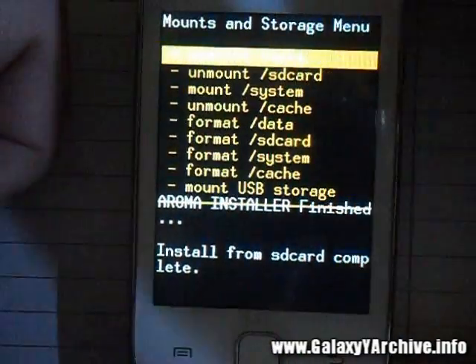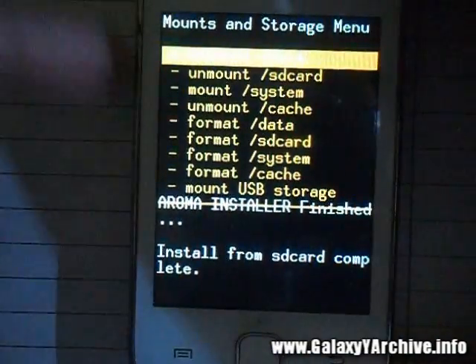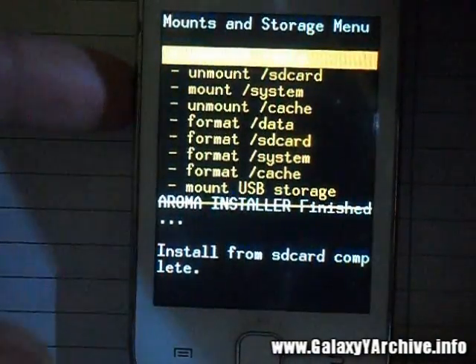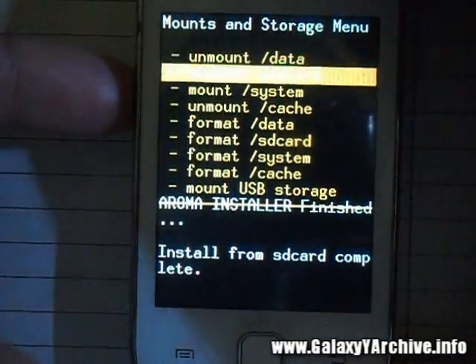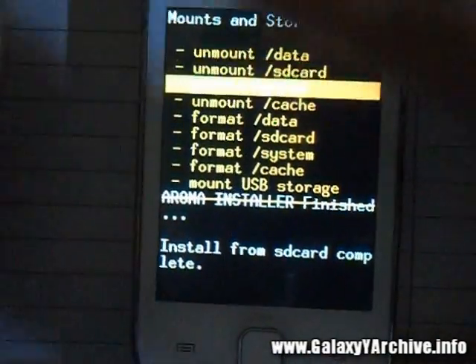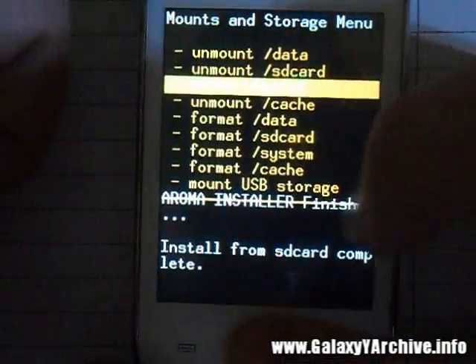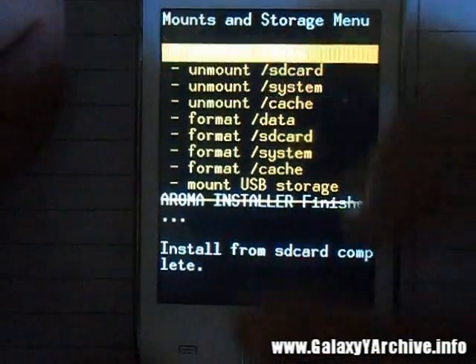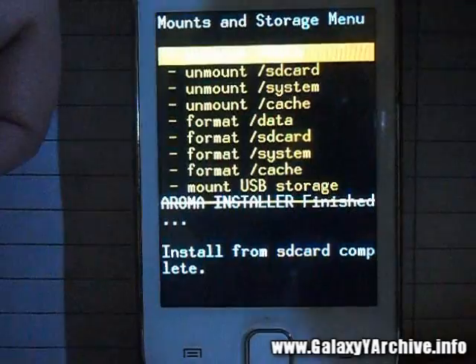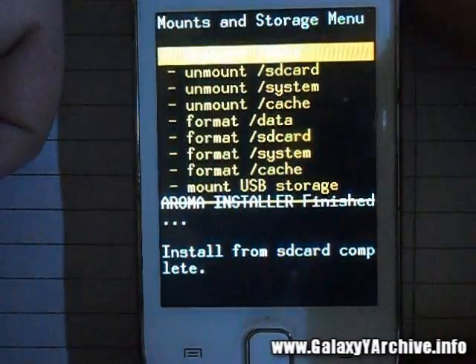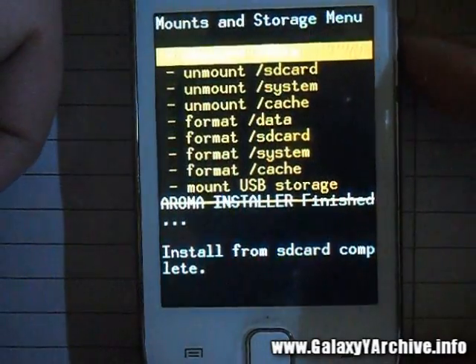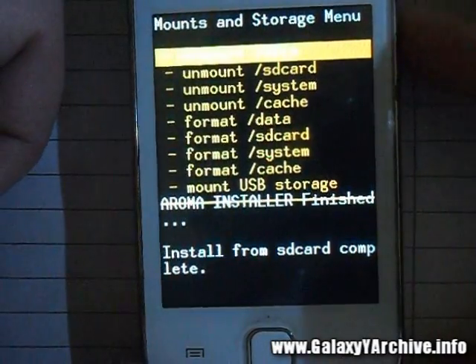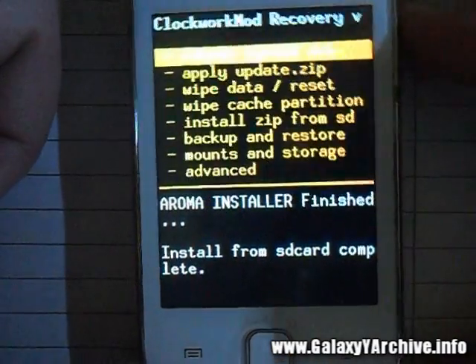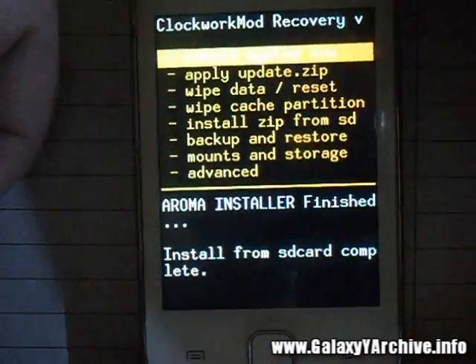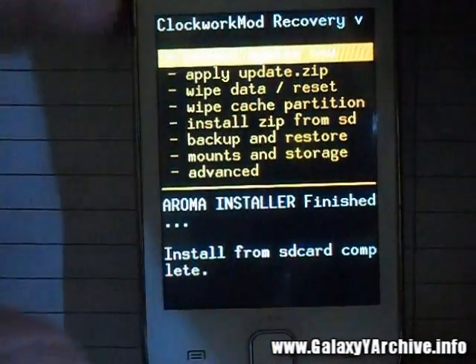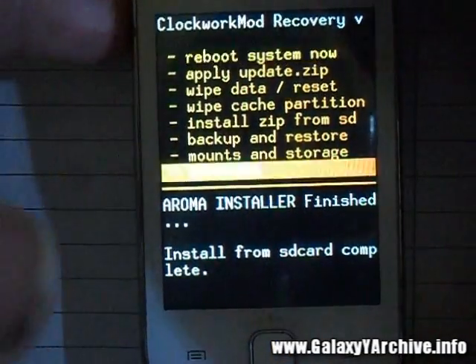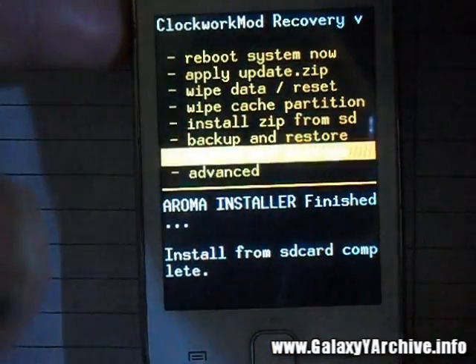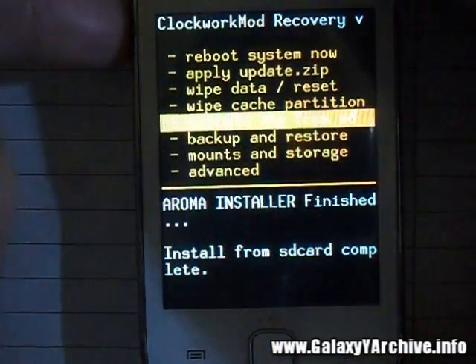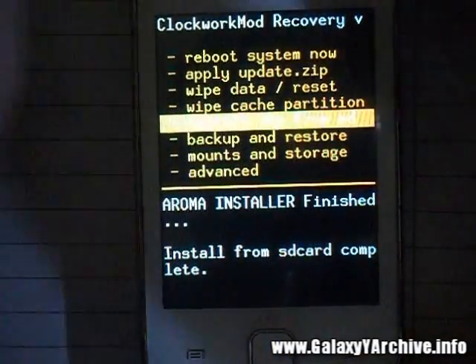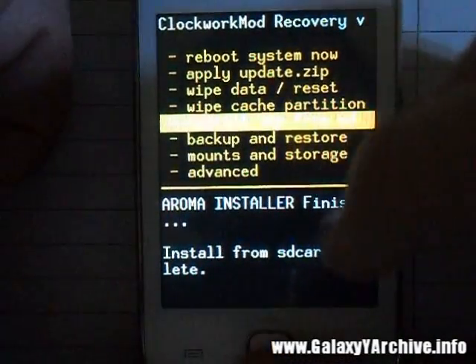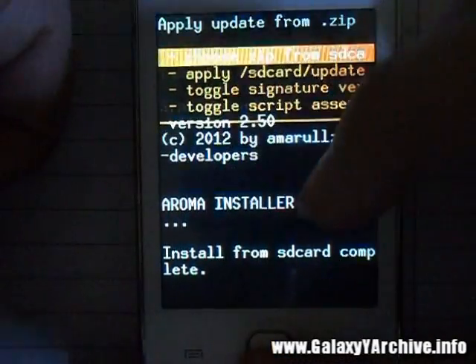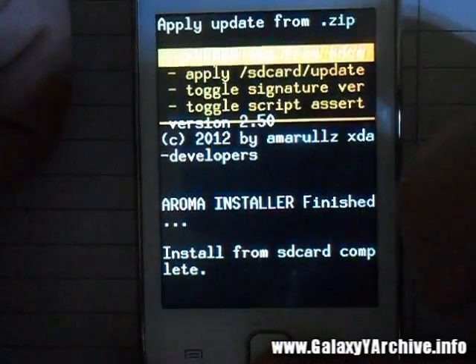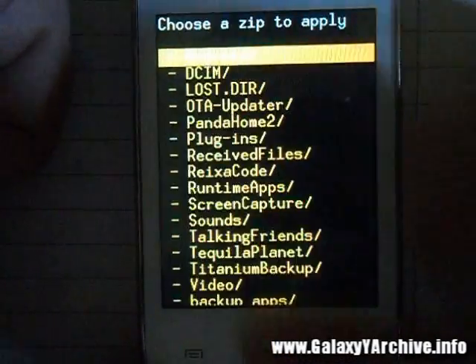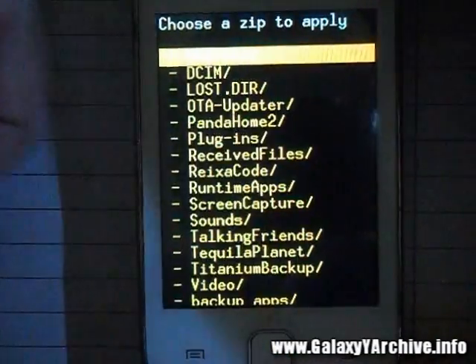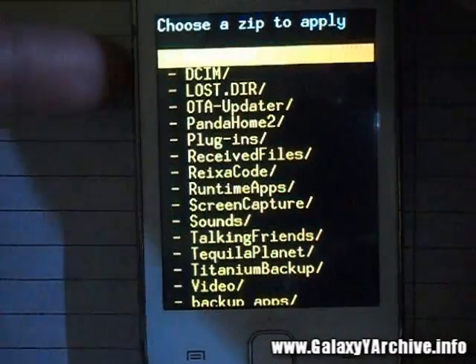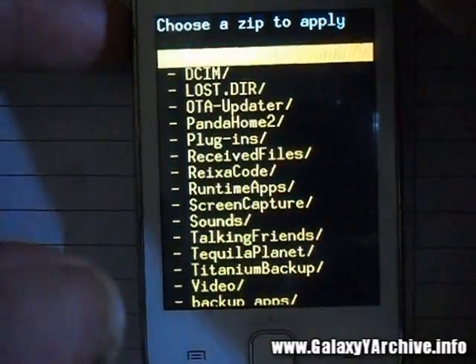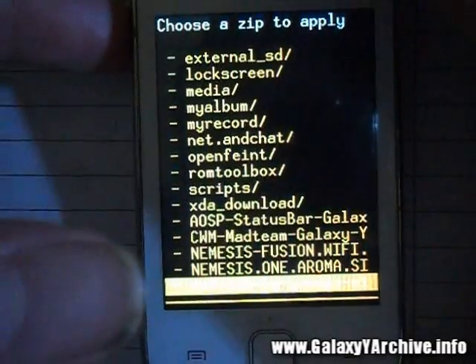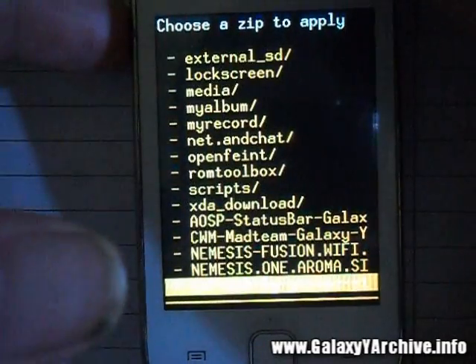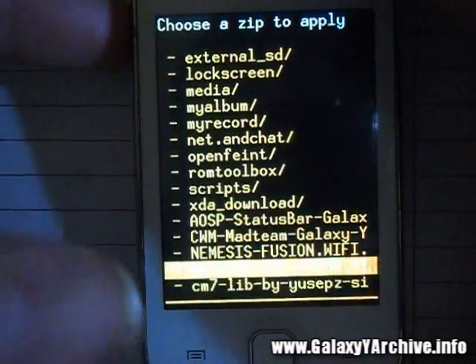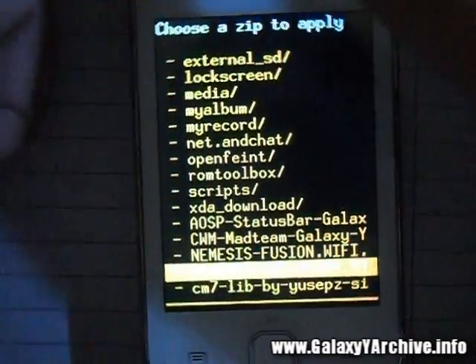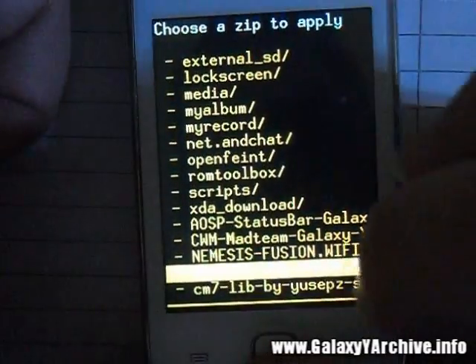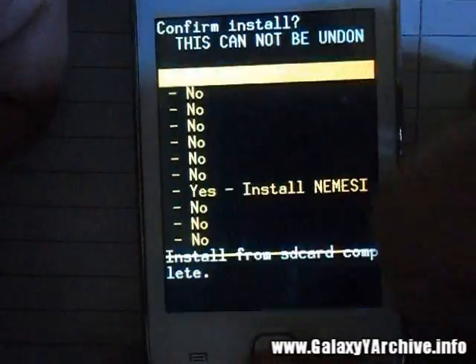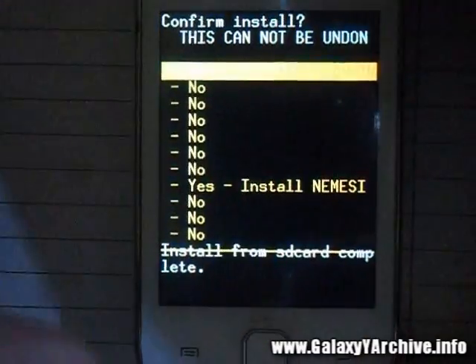After finishing, go back to Mounts and Storage and make sure everything is mounted — mount System again if it isn't, and everything else. Go back again, choose 'Install zip from SD card,' then locate the Nemesis 1 zip file again.